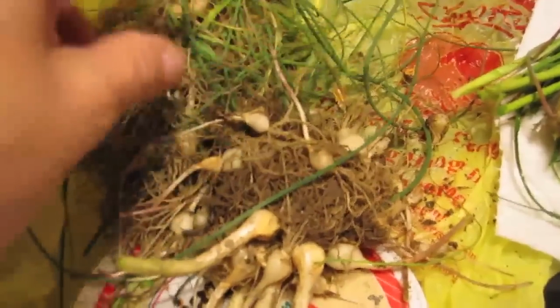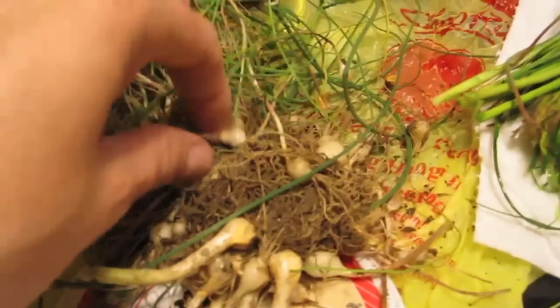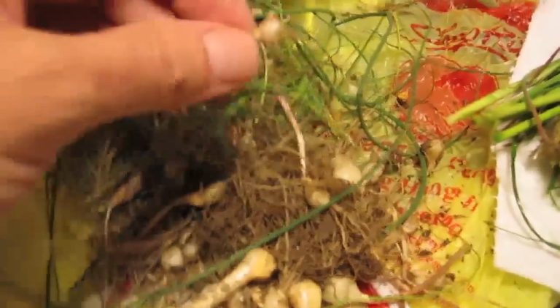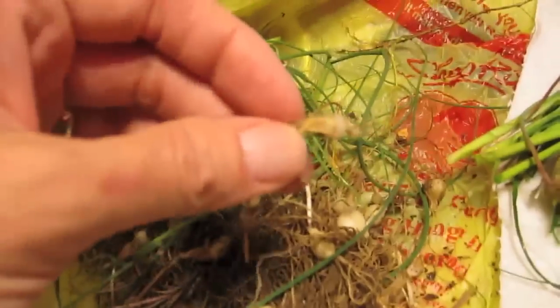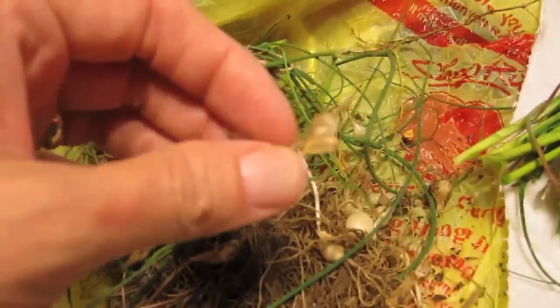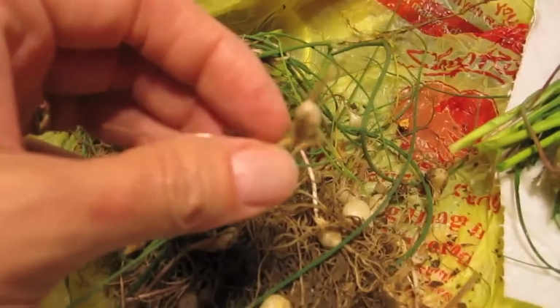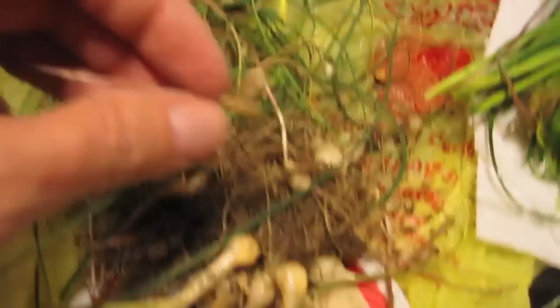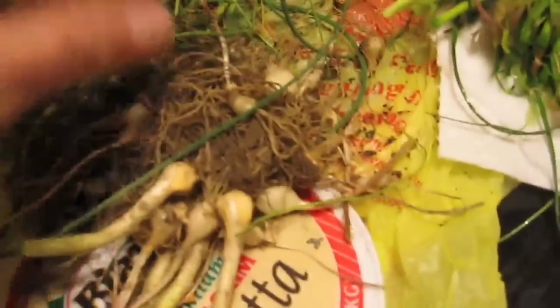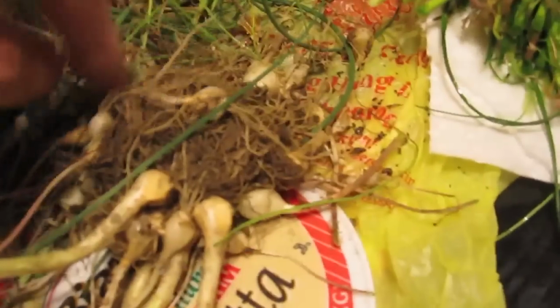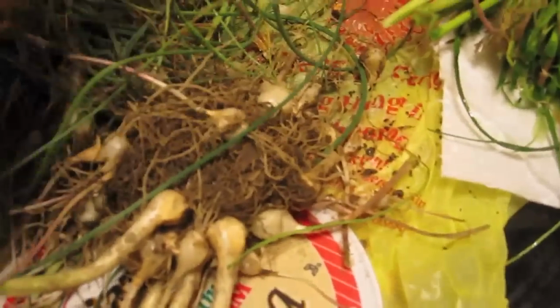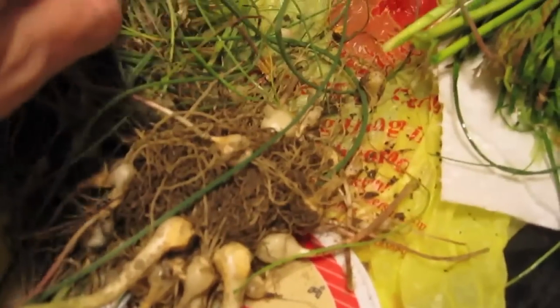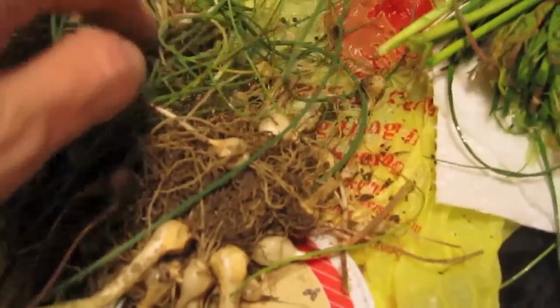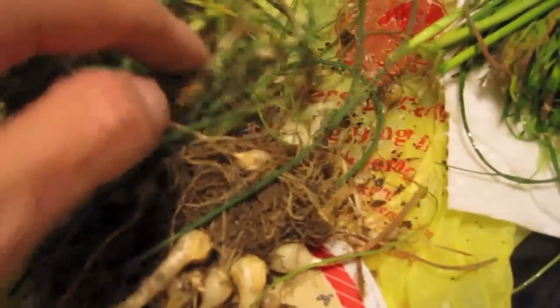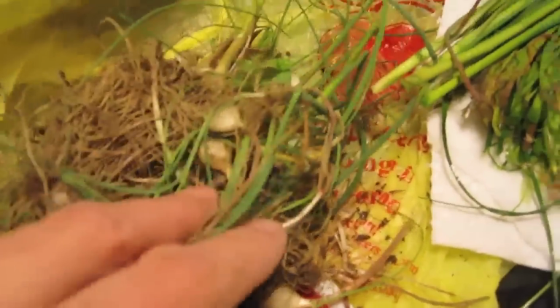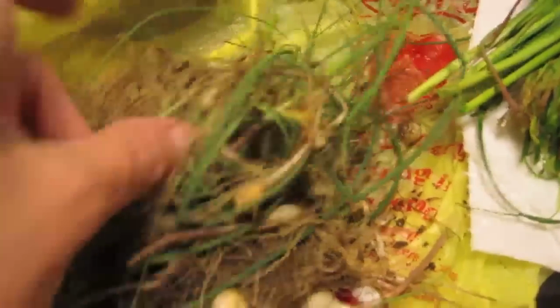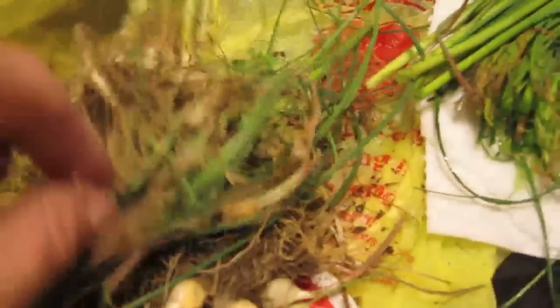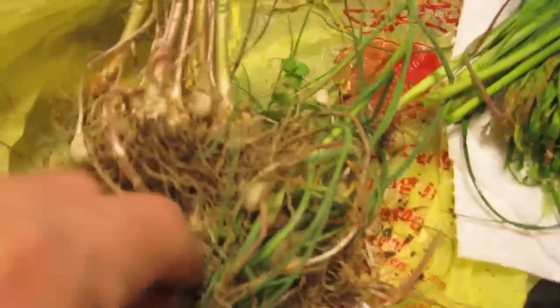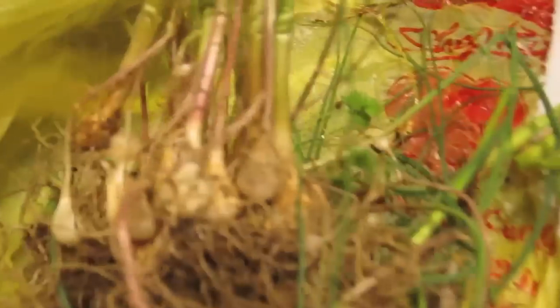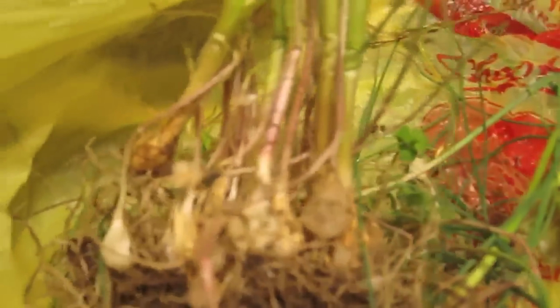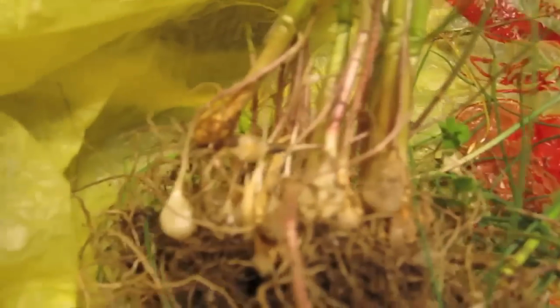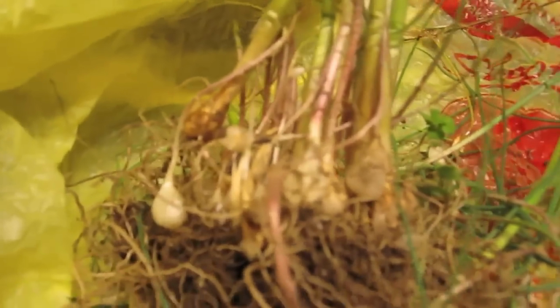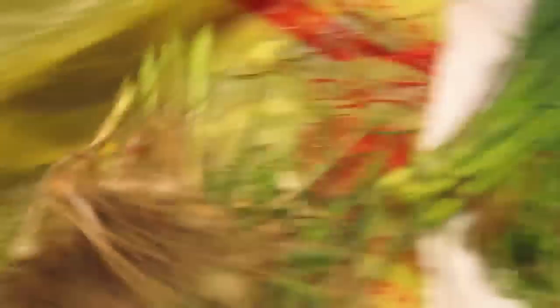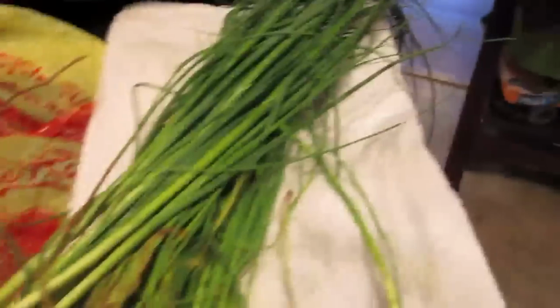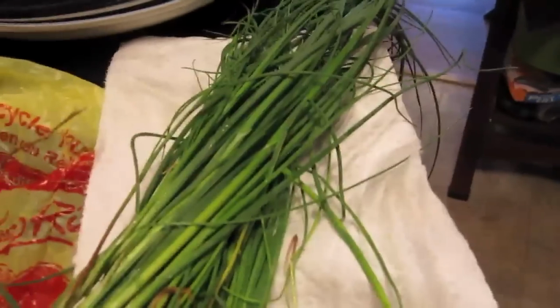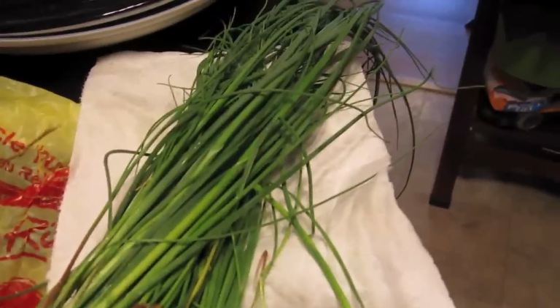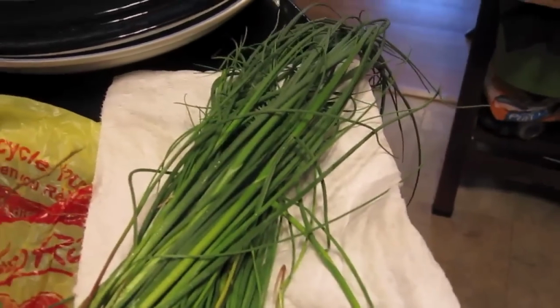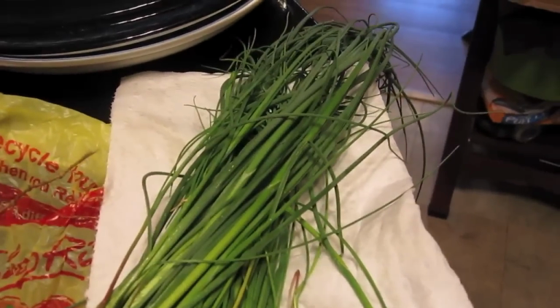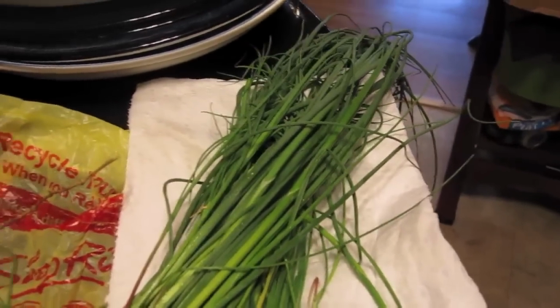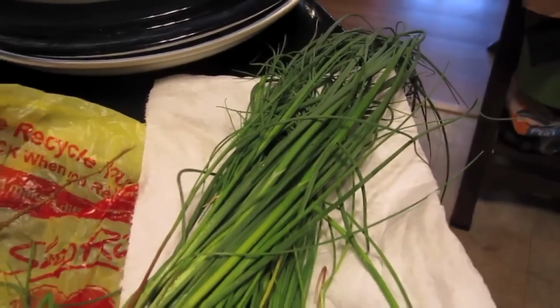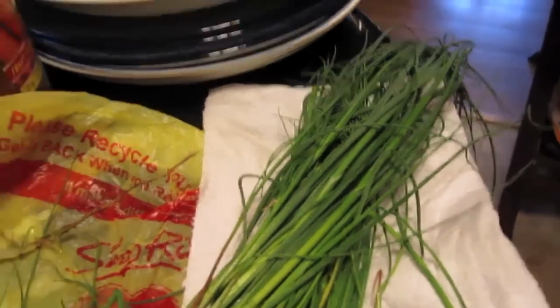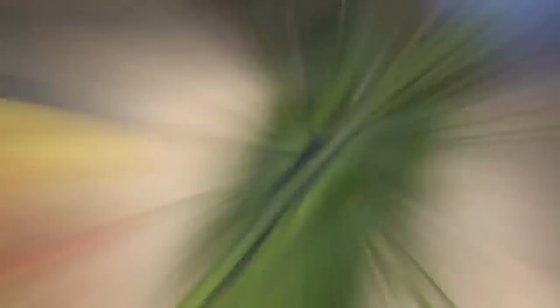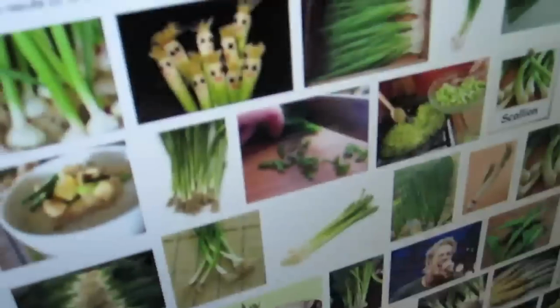They almost look like little pearl onions. But wow, they smell fantastic too. I'm going to have to make like fried rice or something and put those in there. I think they're chives, personally, but we'll see.